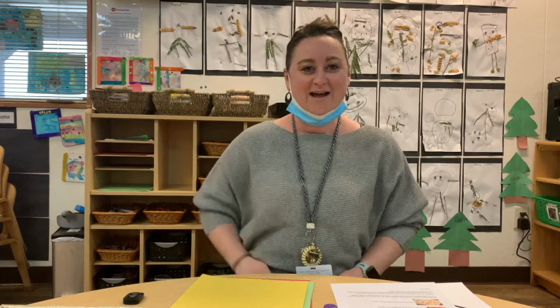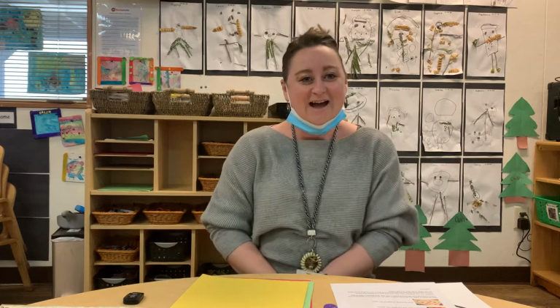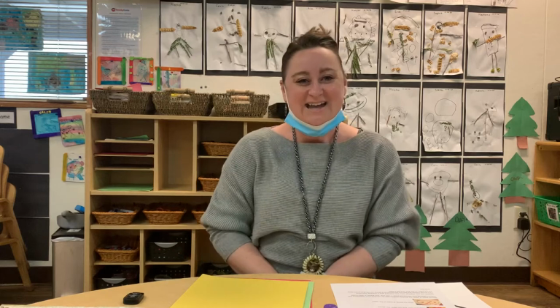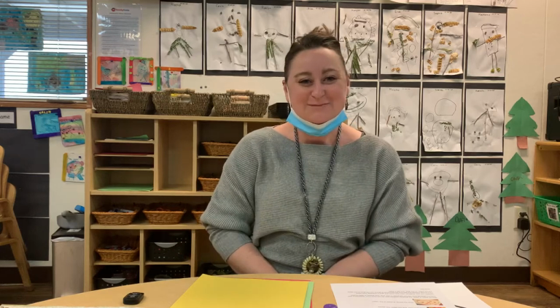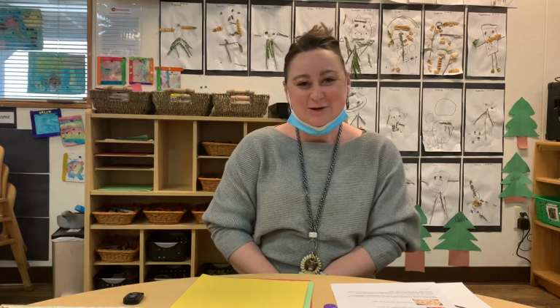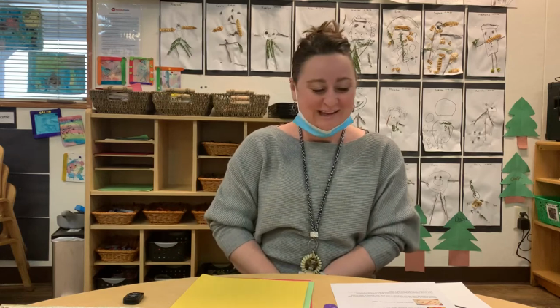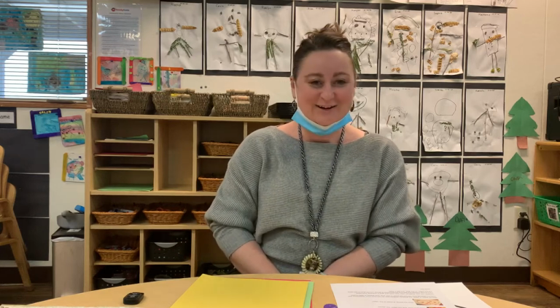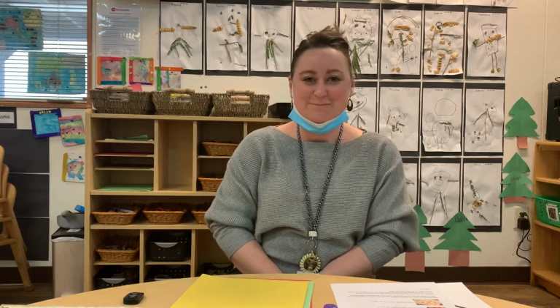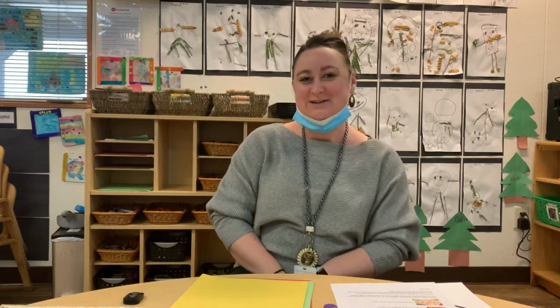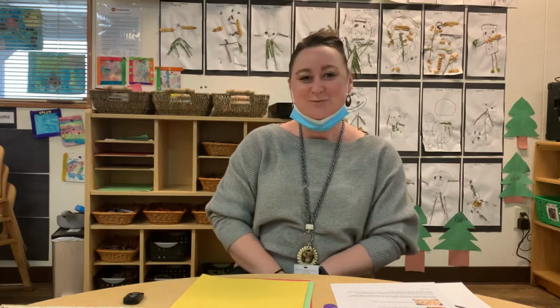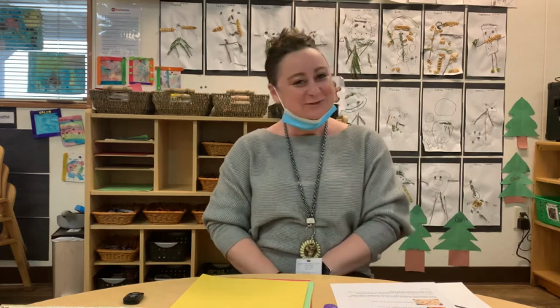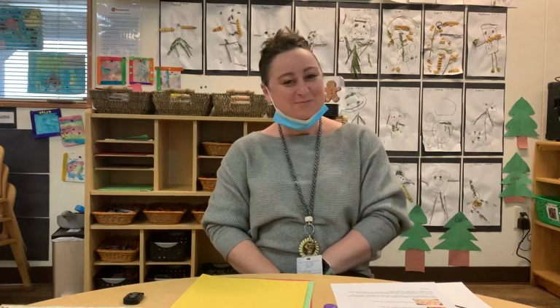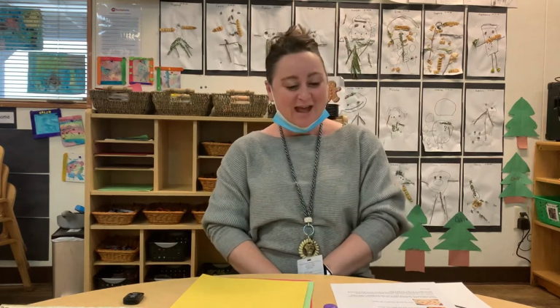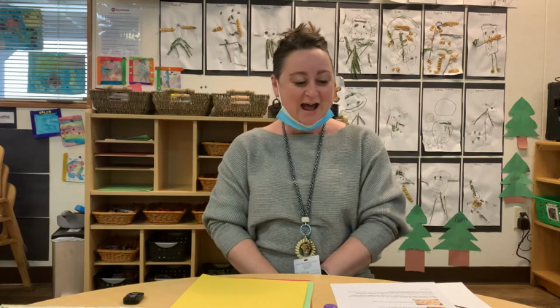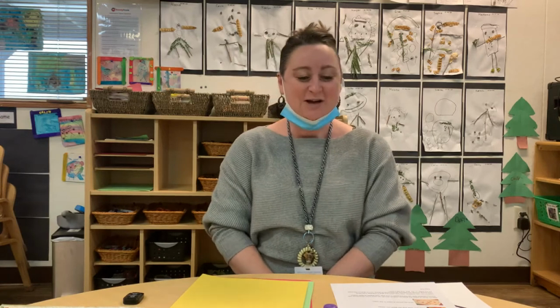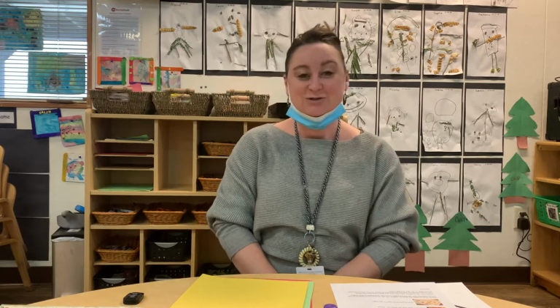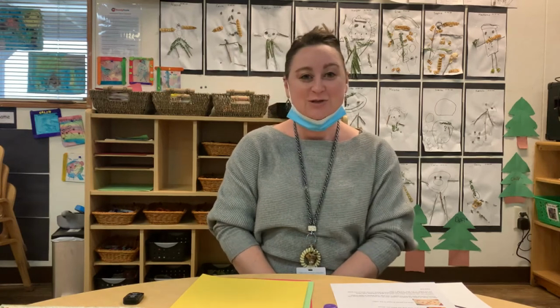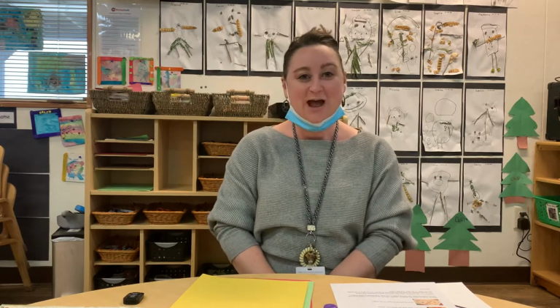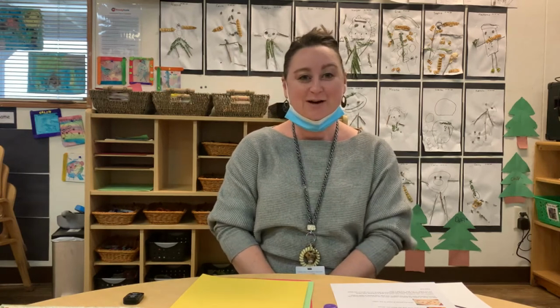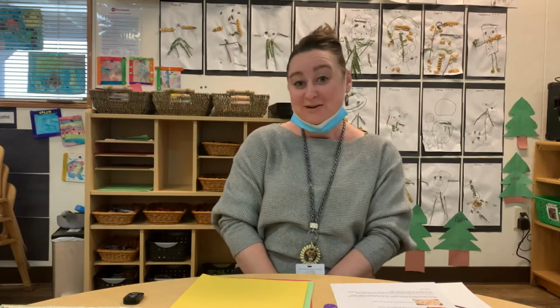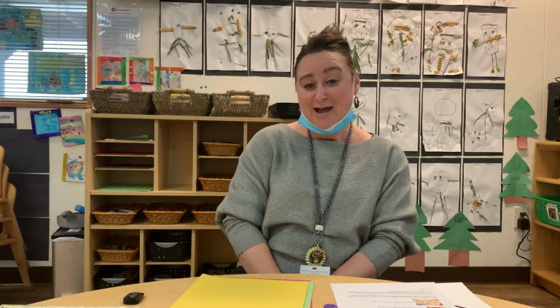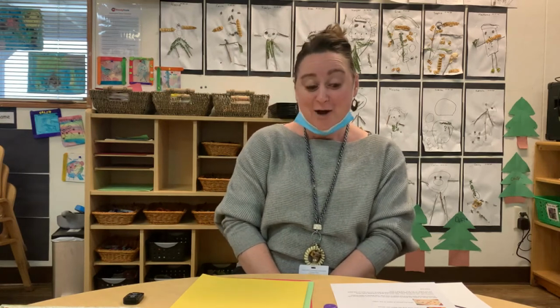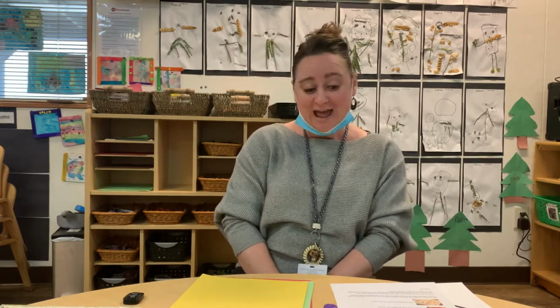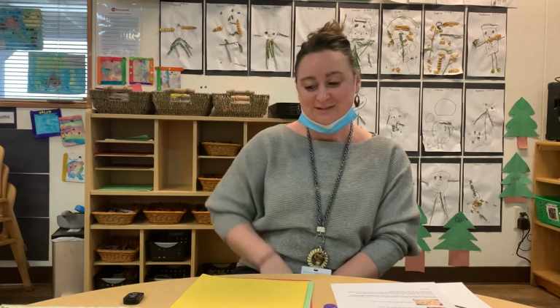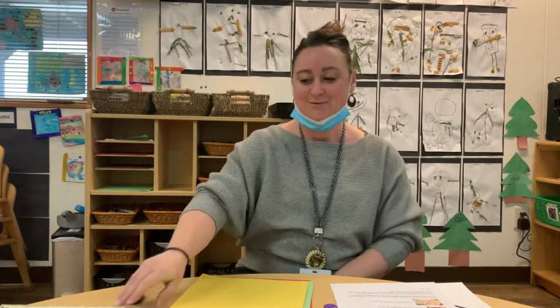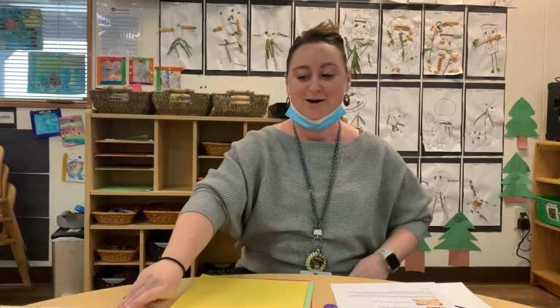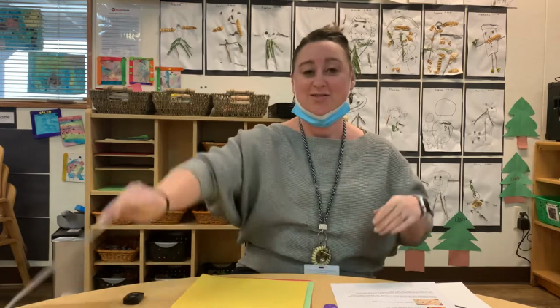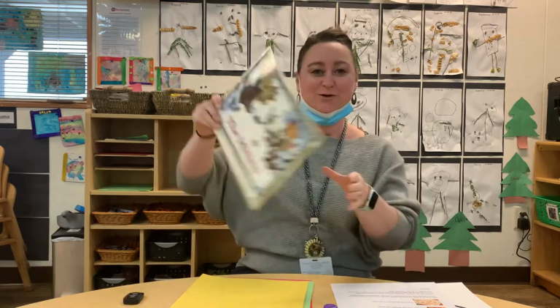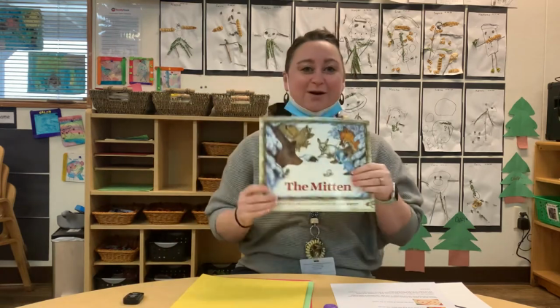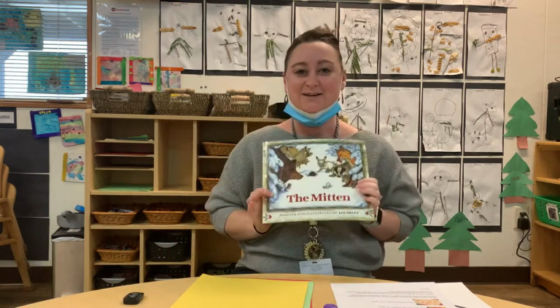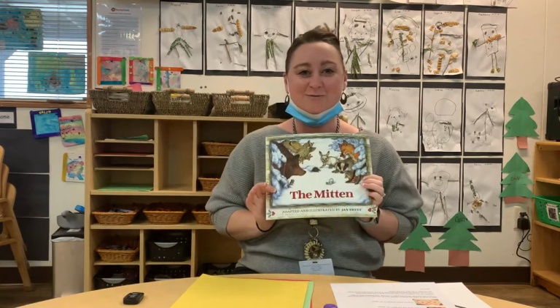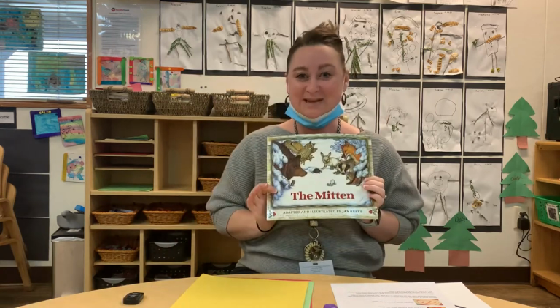Hi, it's Miss Nicole here from Meteor State Preschool. I wanted to share with you our day five art activity for the book party for the mitten.